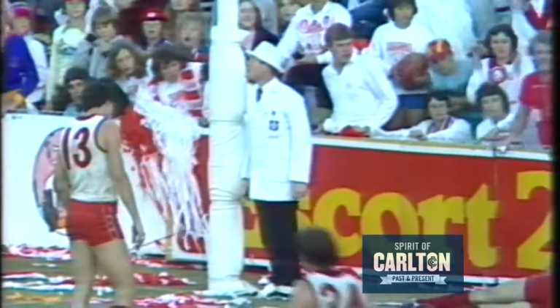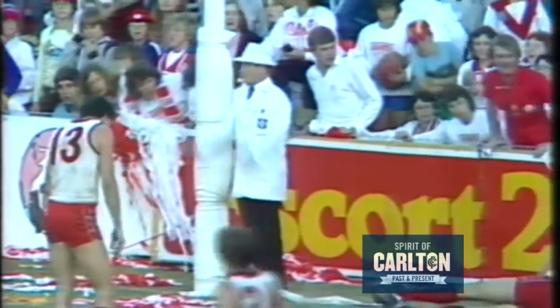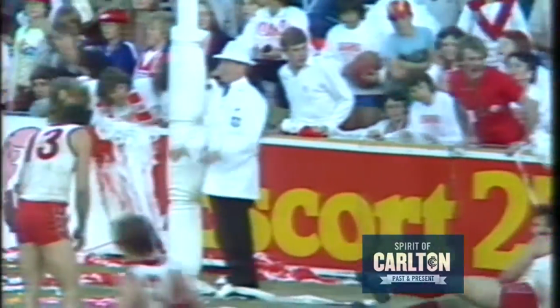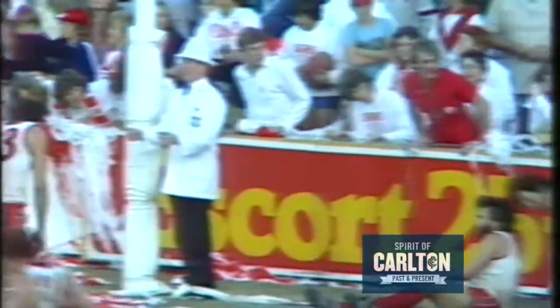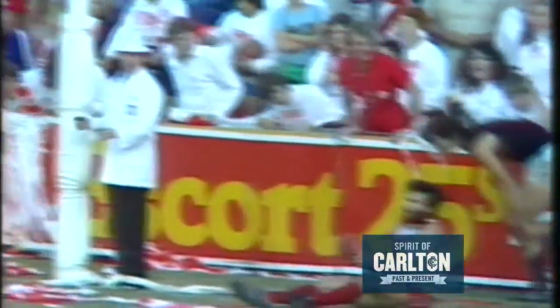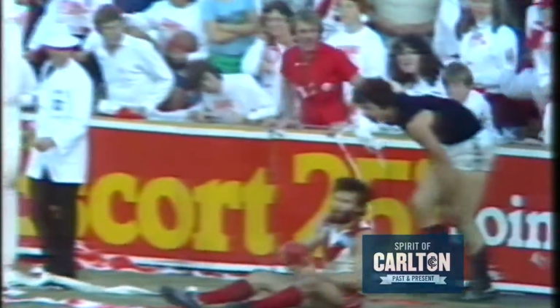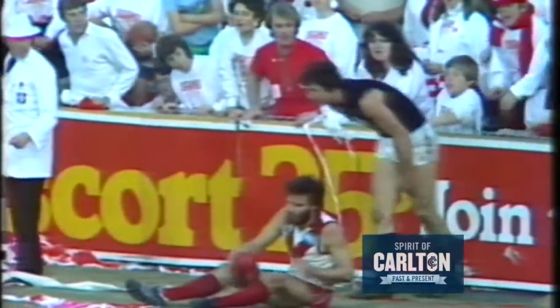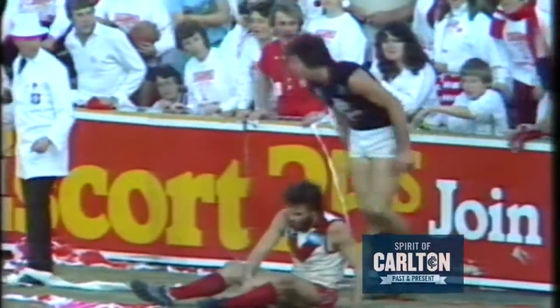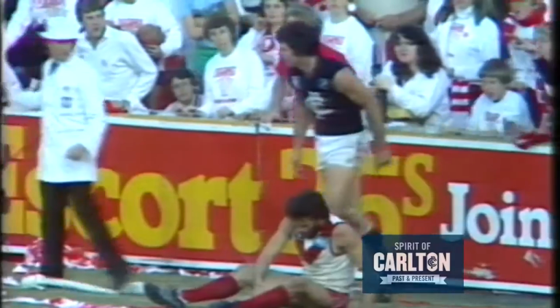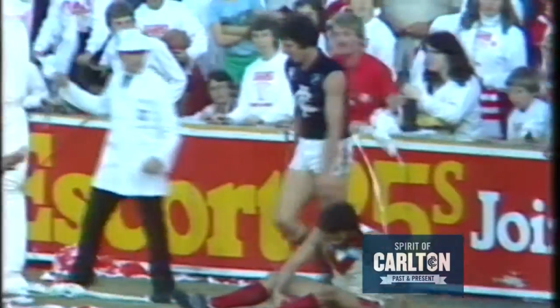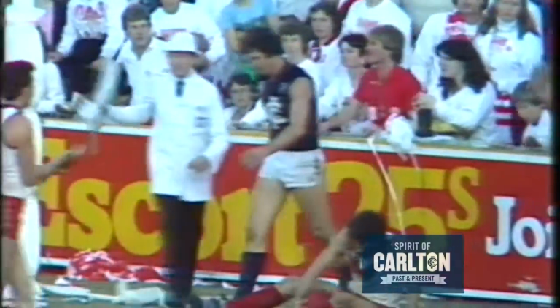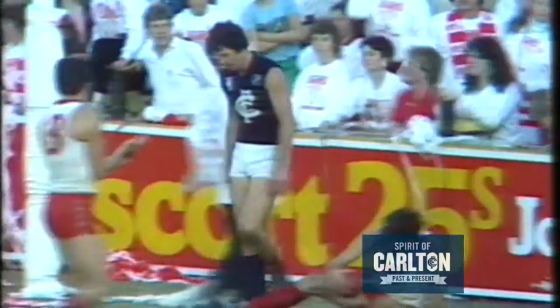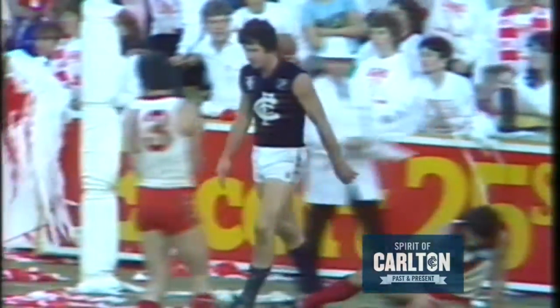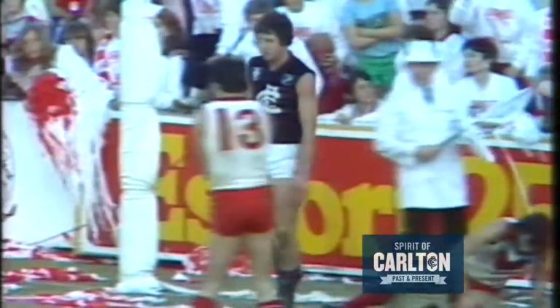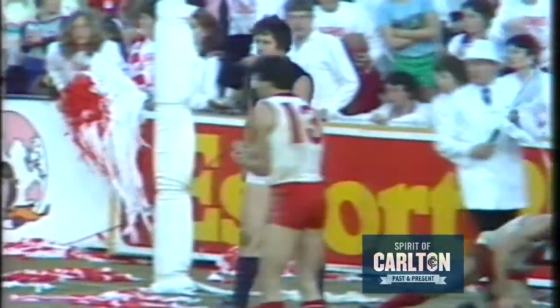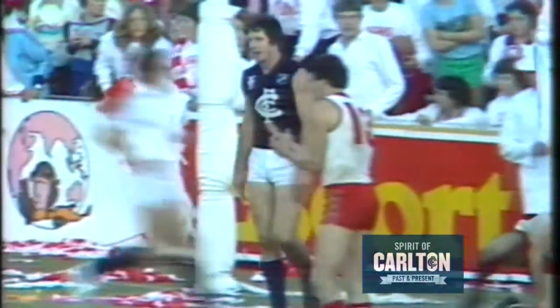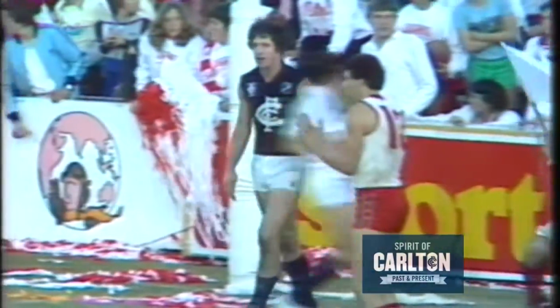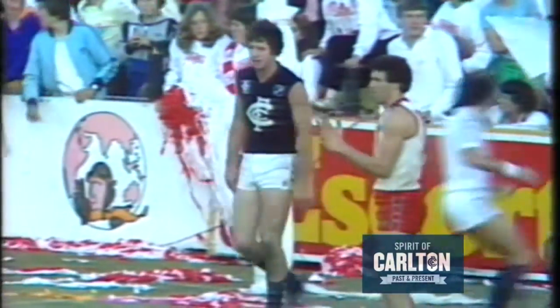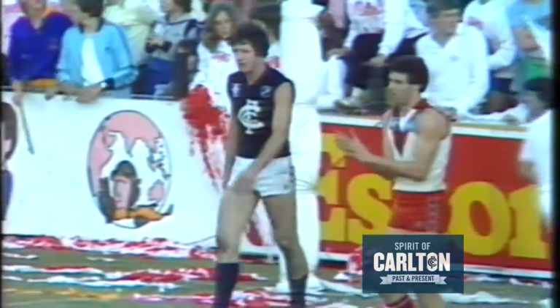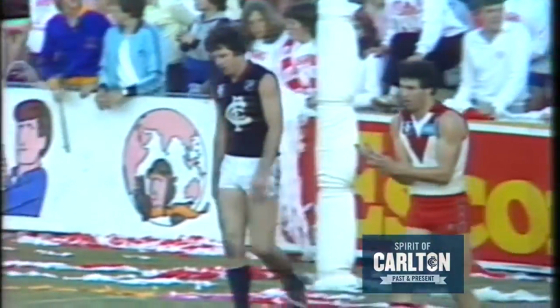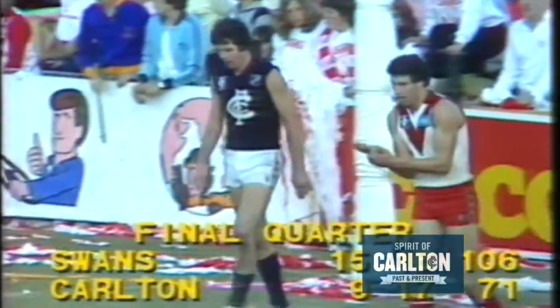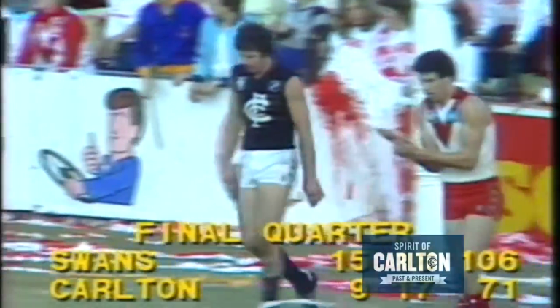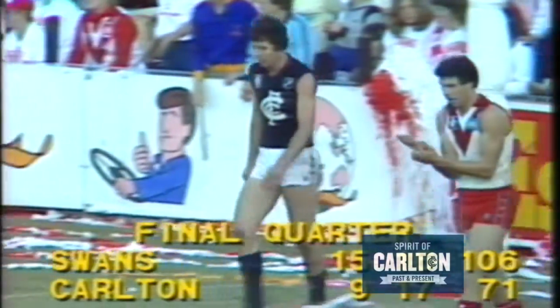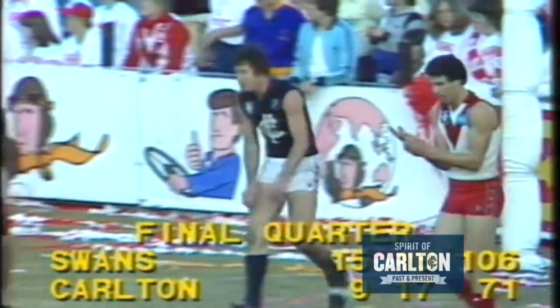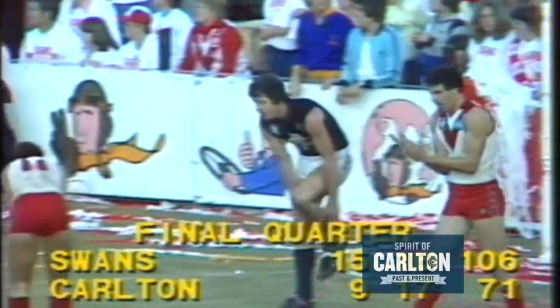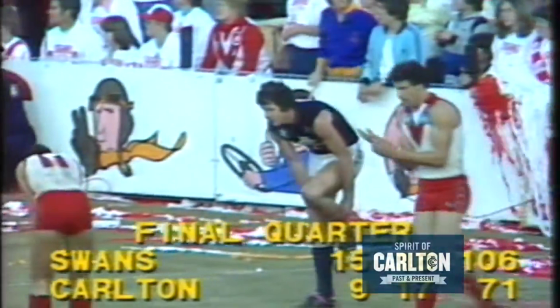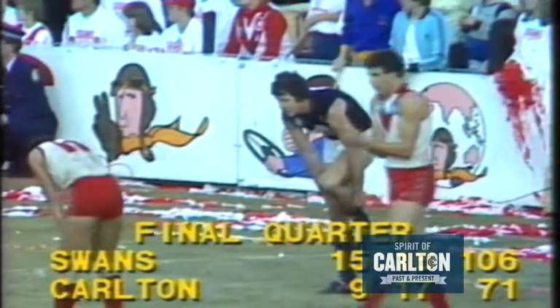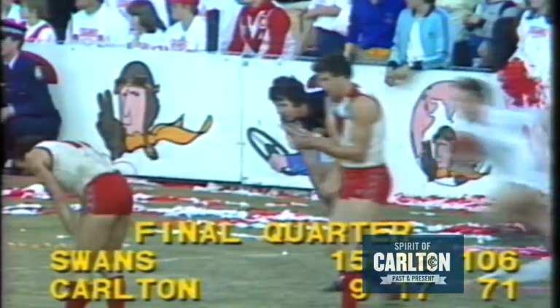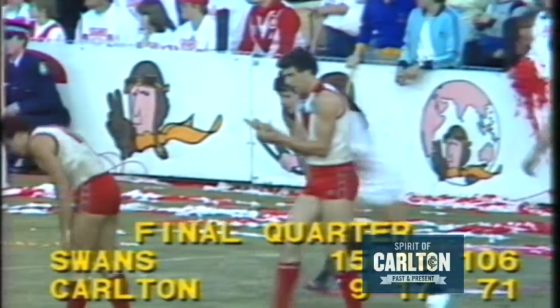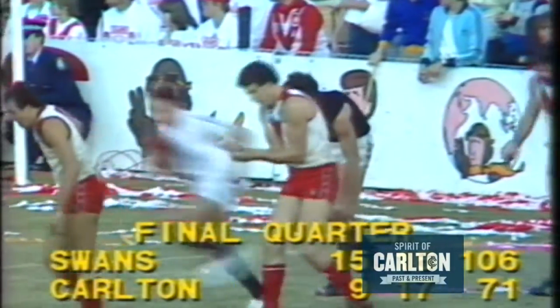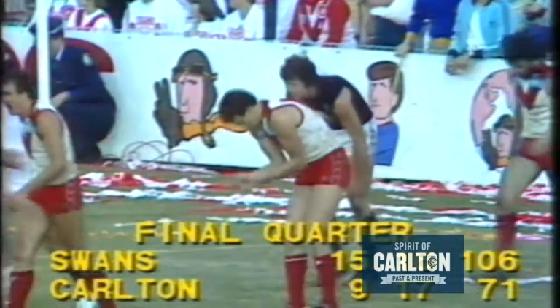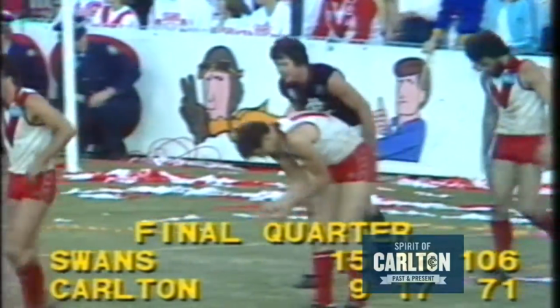But it's too late now — we're just on the 30-minute mark. 9-17-71, Carlton. To the Swans, 15-16-106.